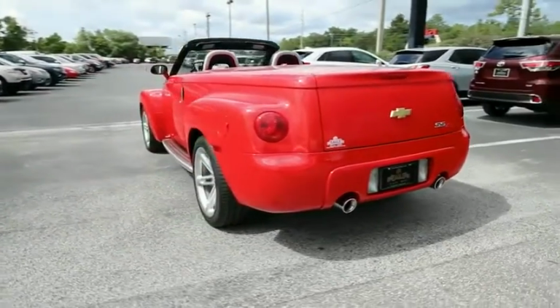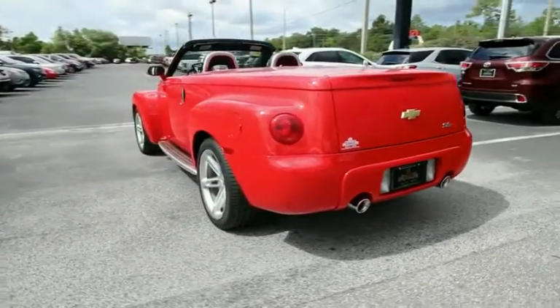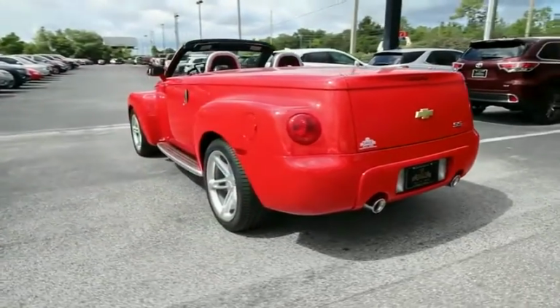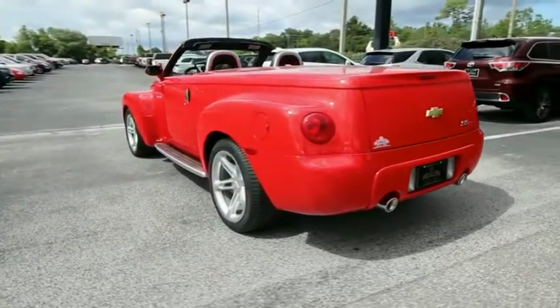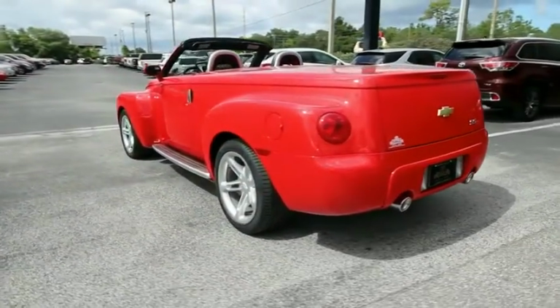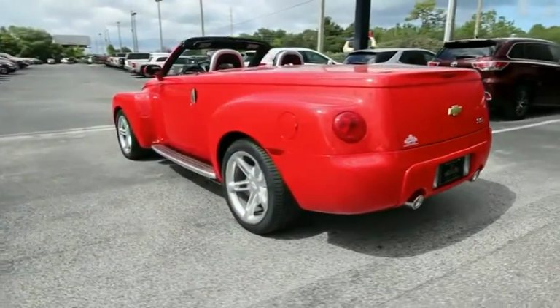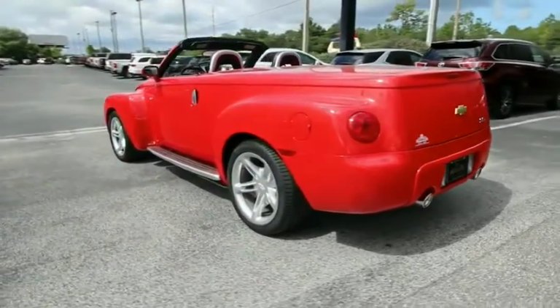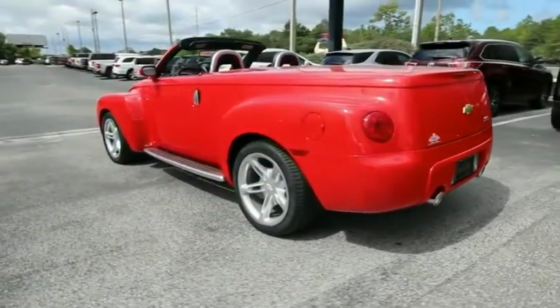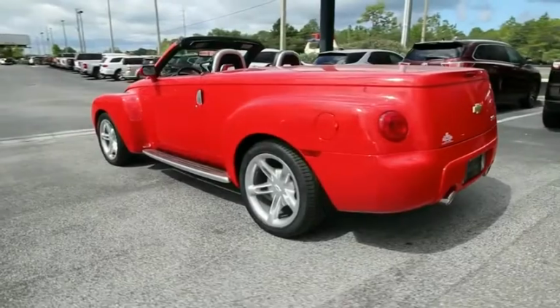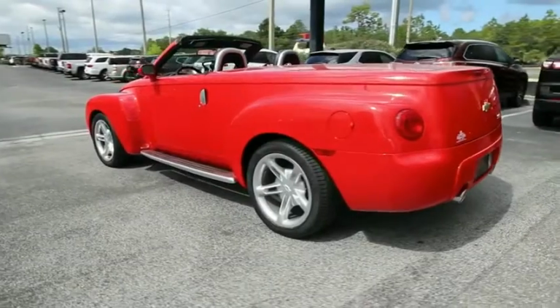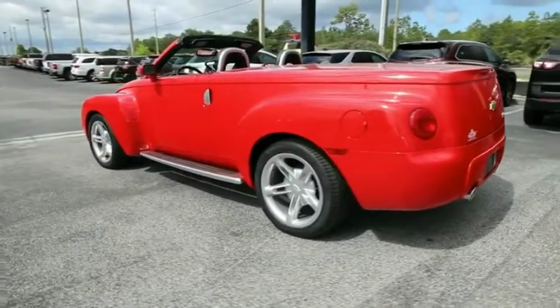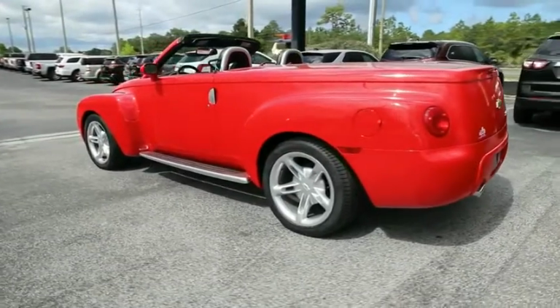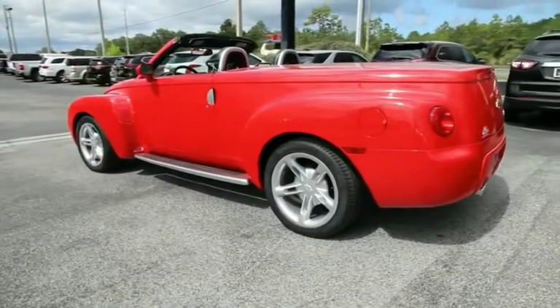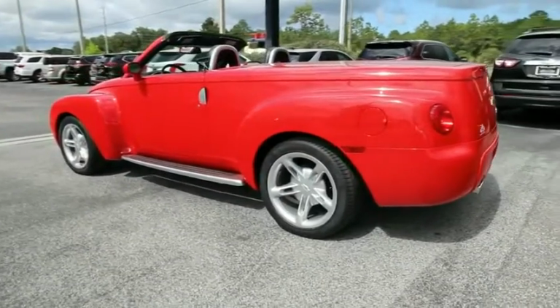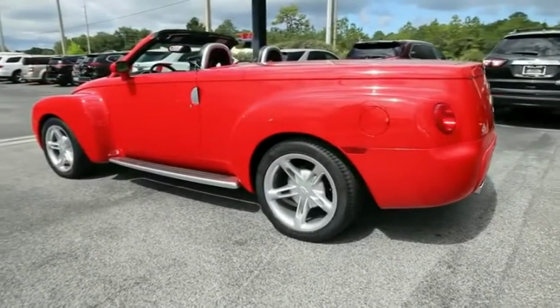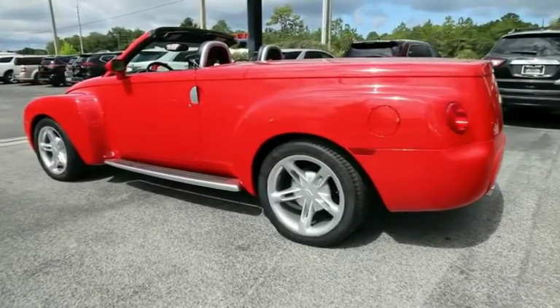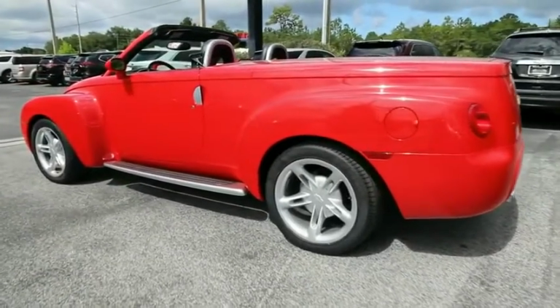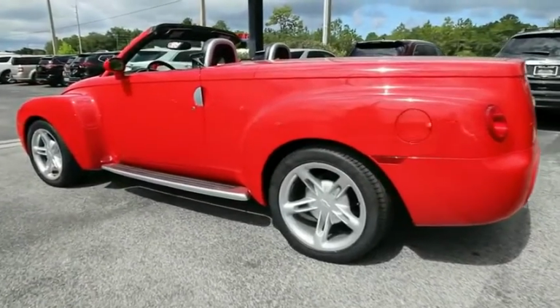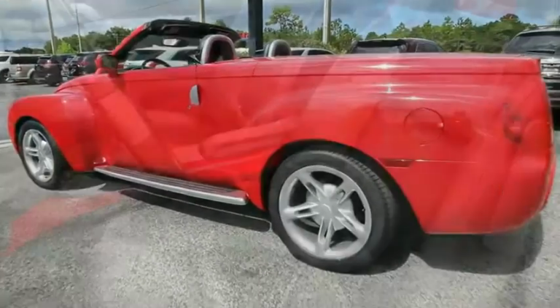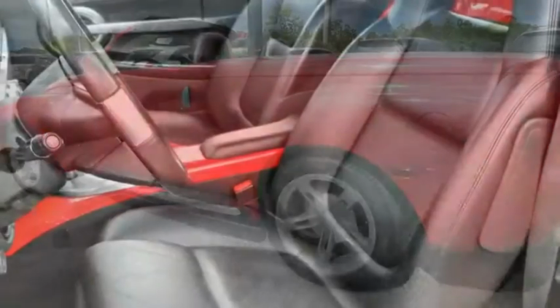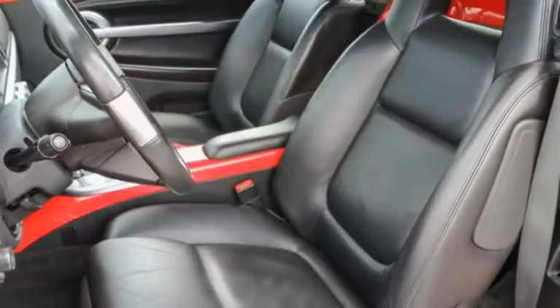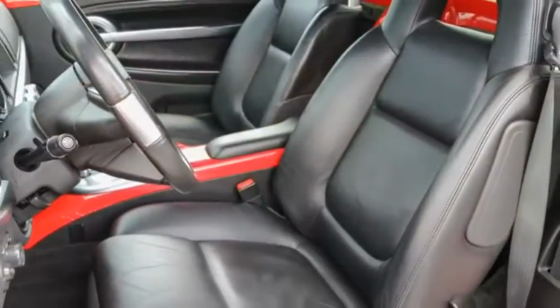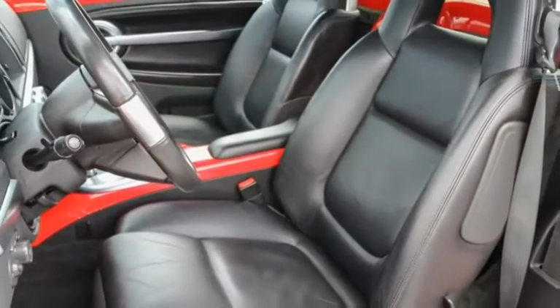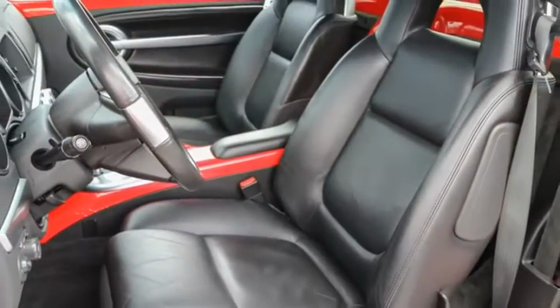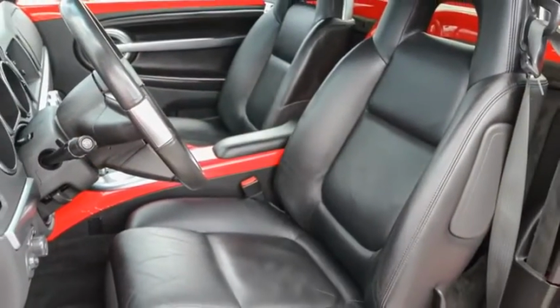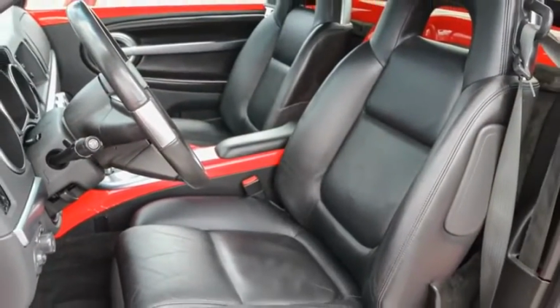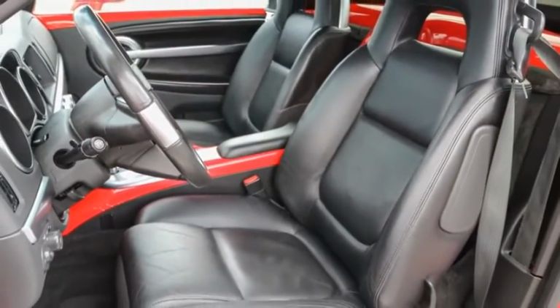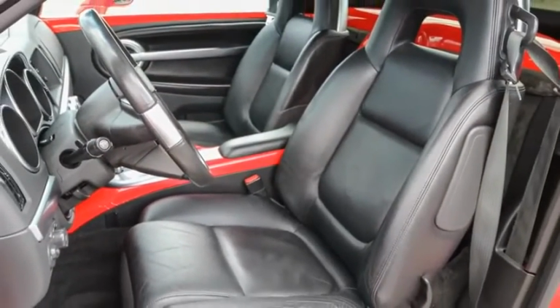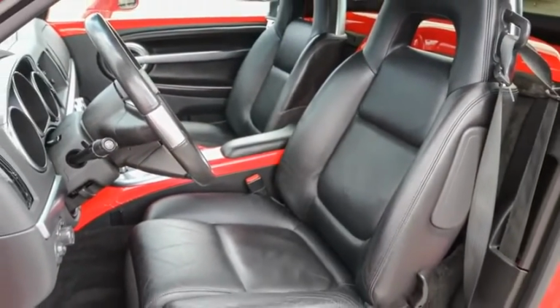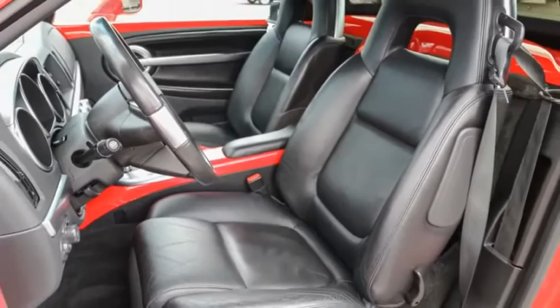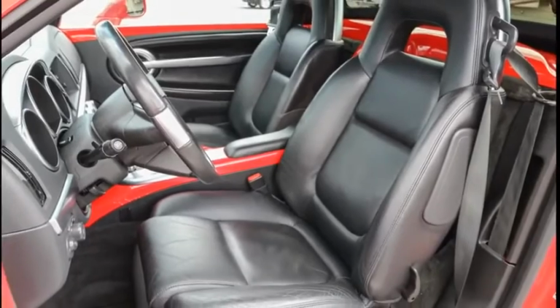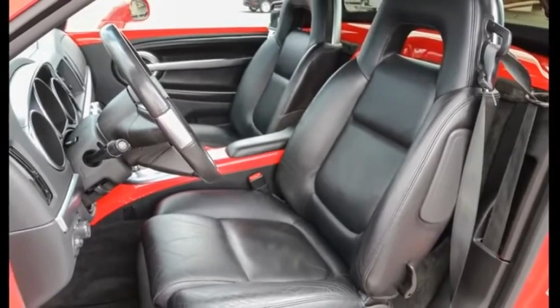This vehicle has less than 30,000 miles. This isn't just a vehicle, it's an experience. So stop in for a test drive today.